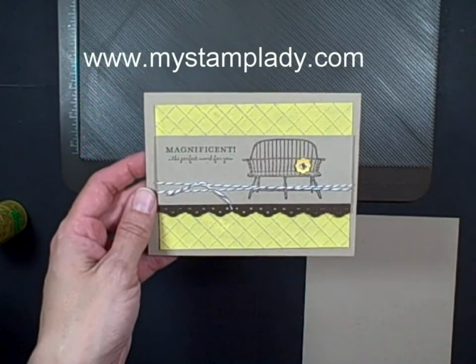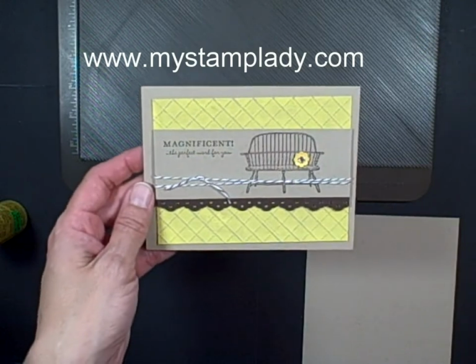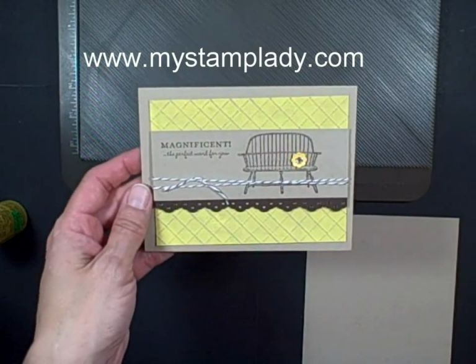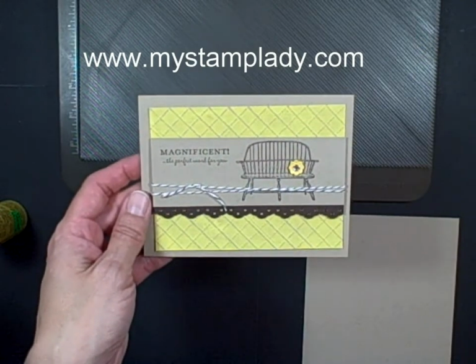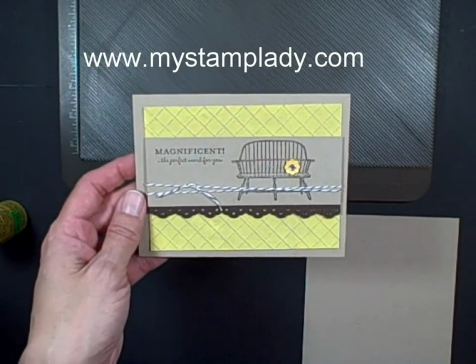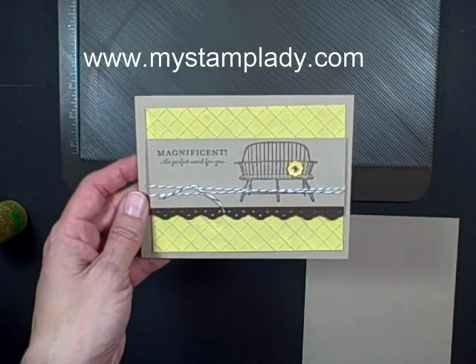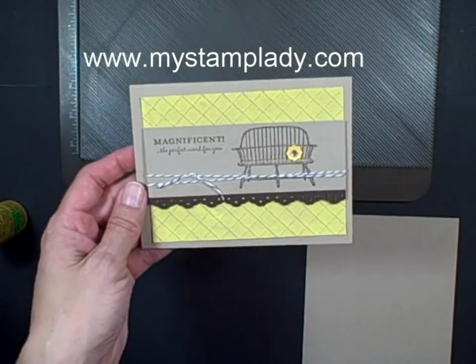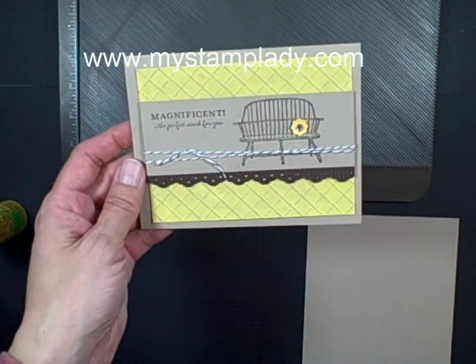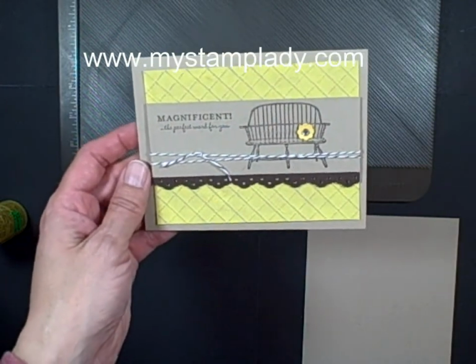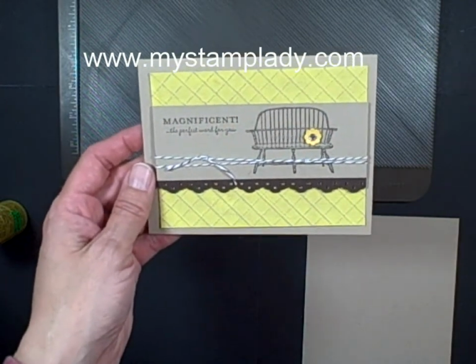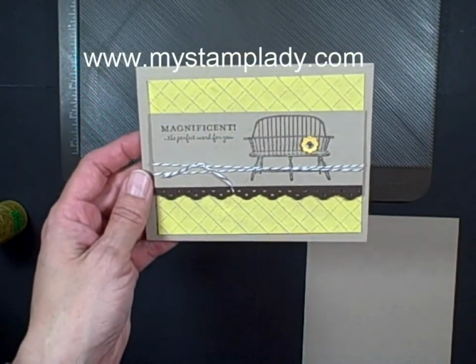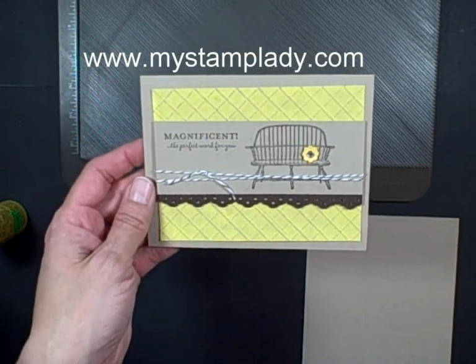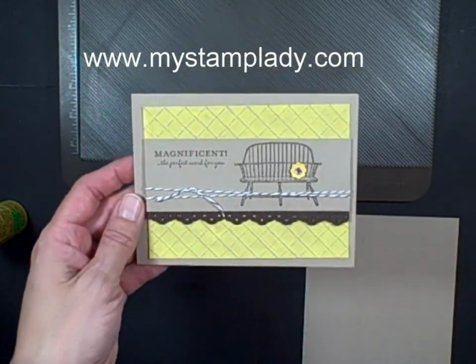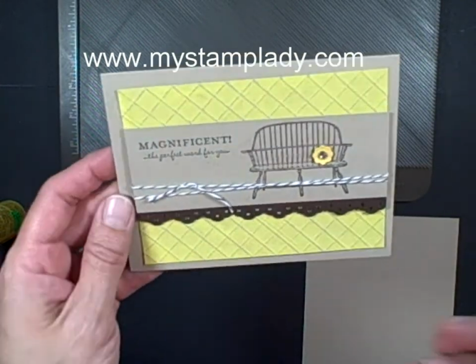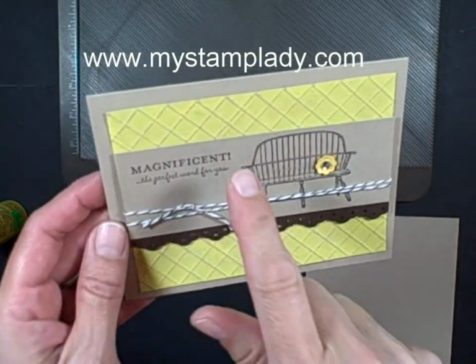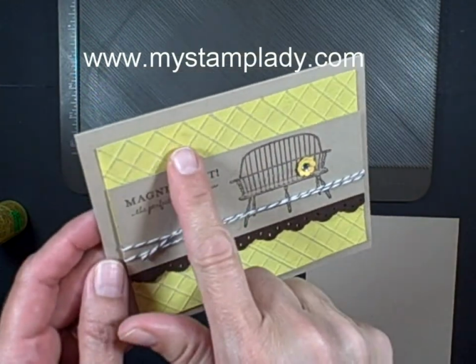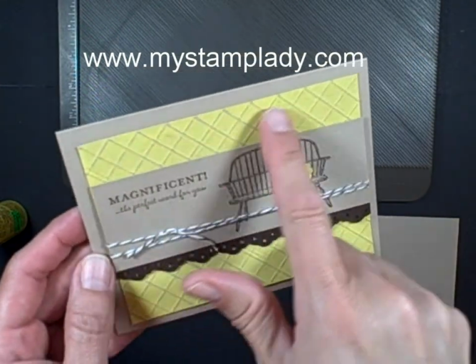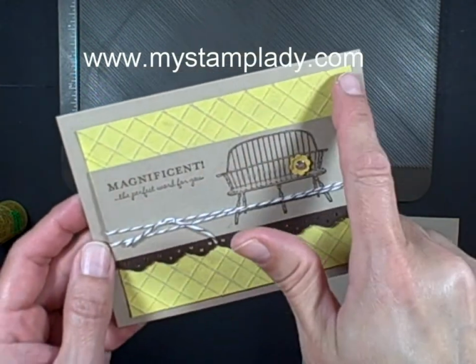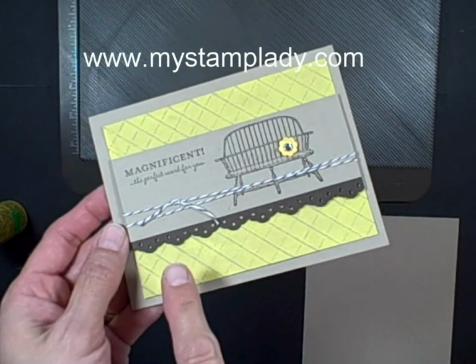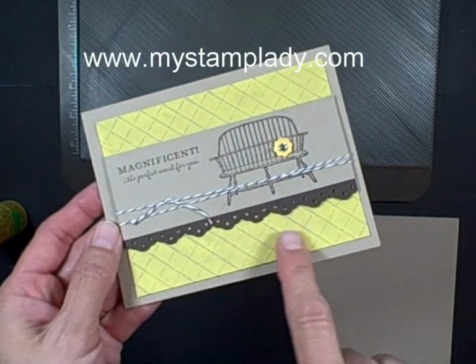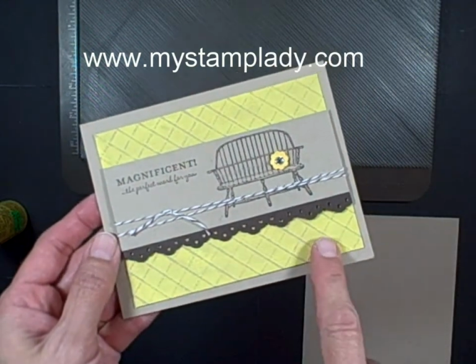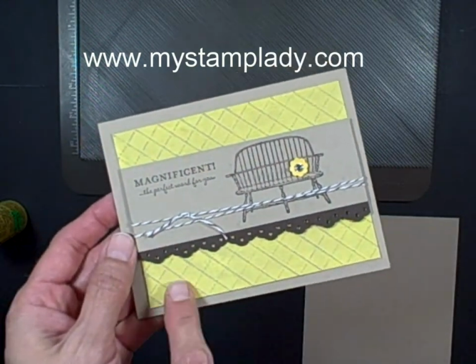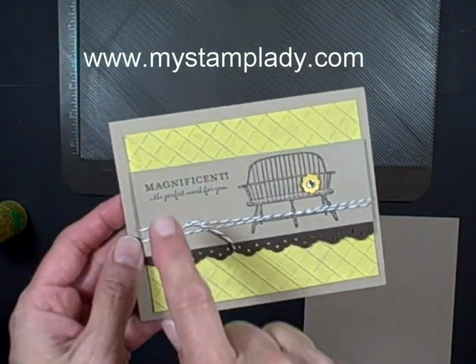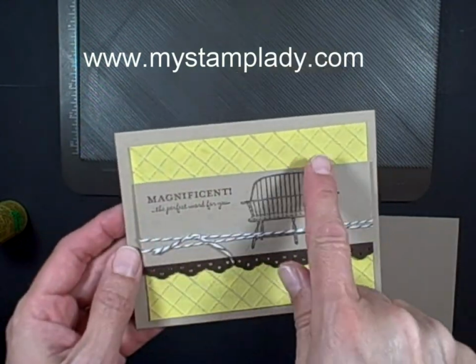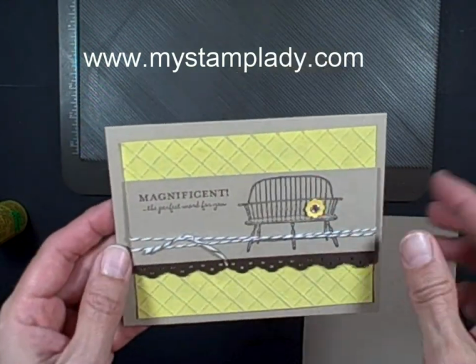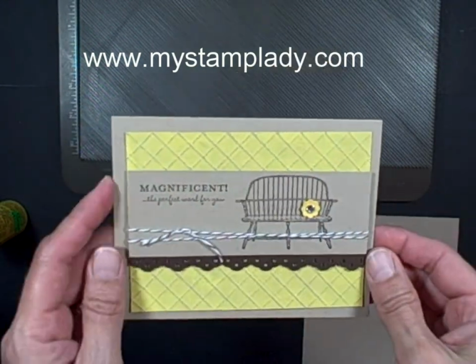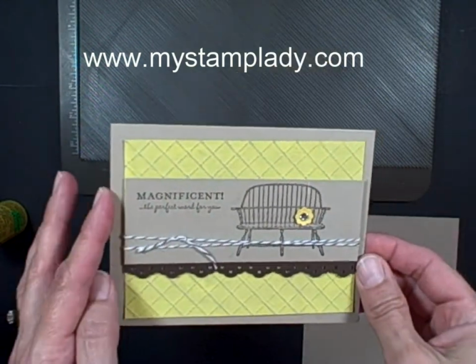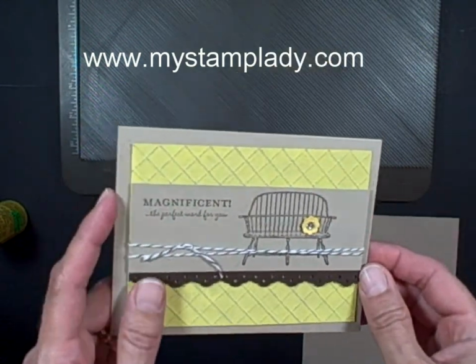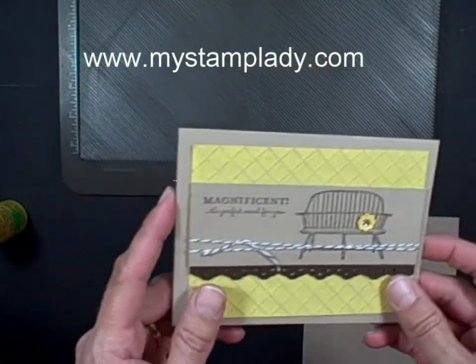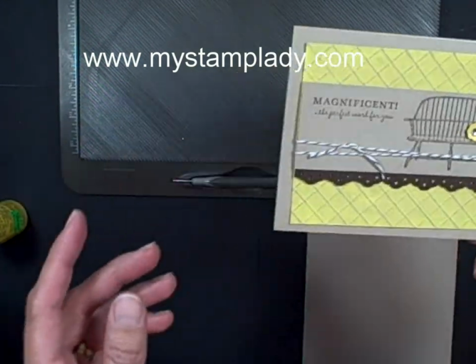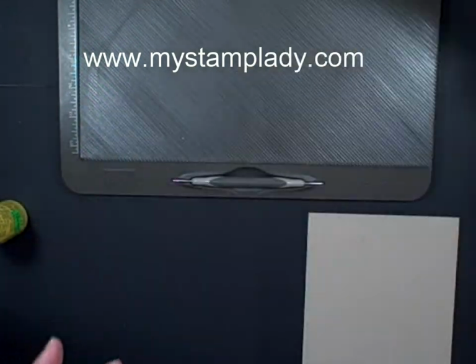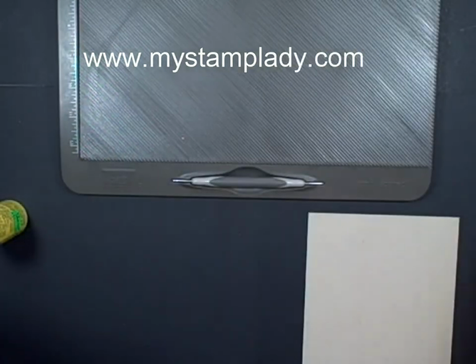Hello and welcome to a My Stamp Lady video. Today I'm going to show you how I did this background with this cardstock behind this card. Let's get started.